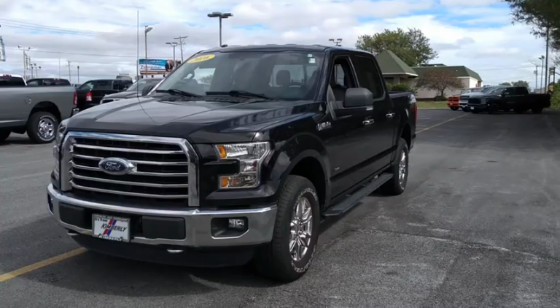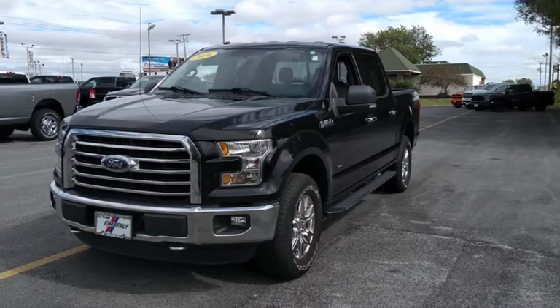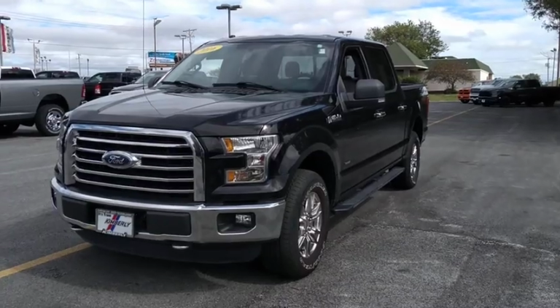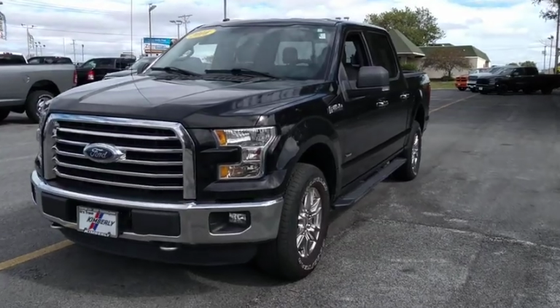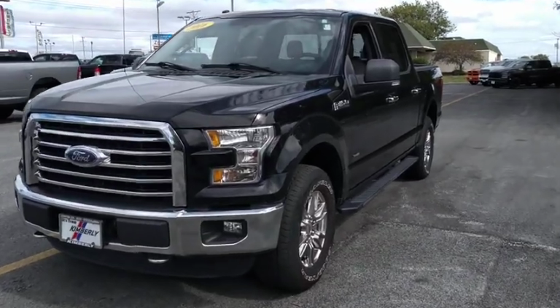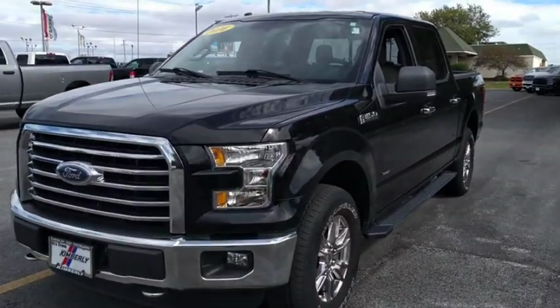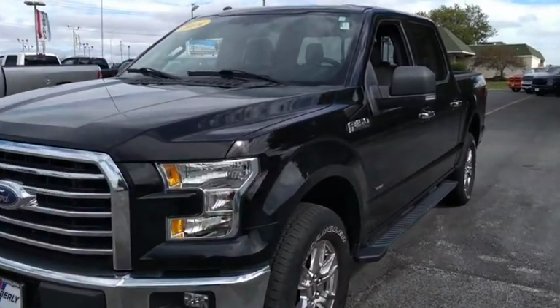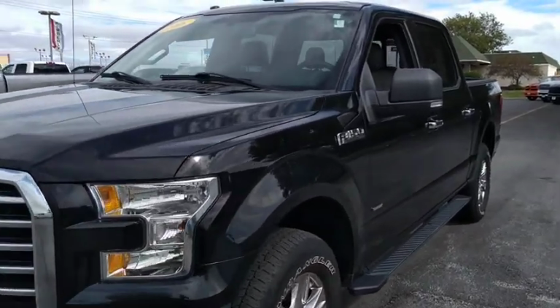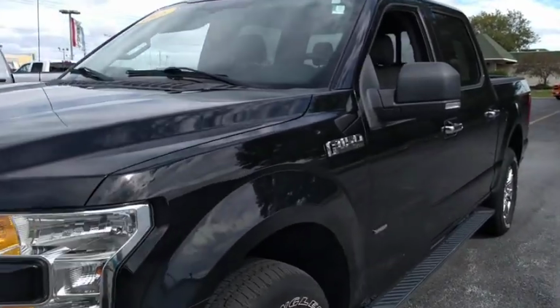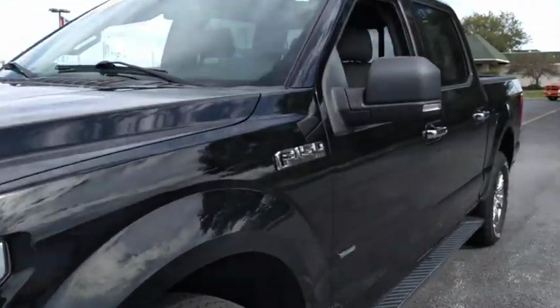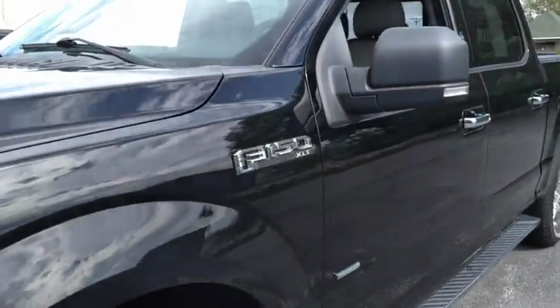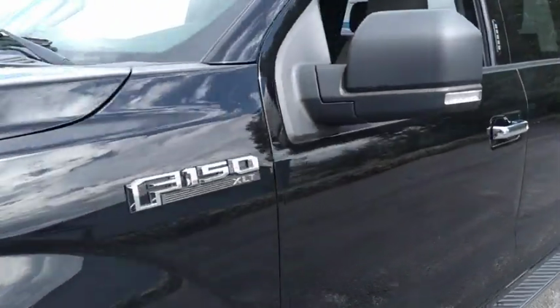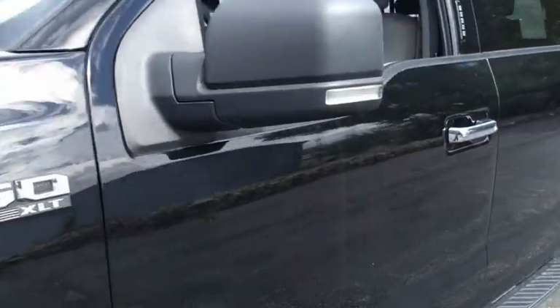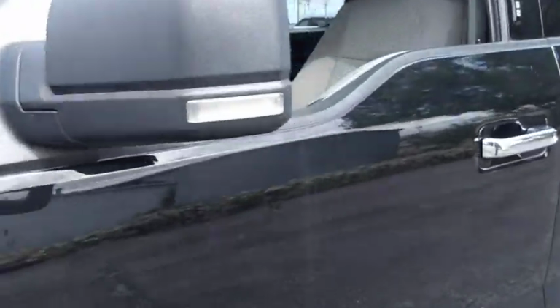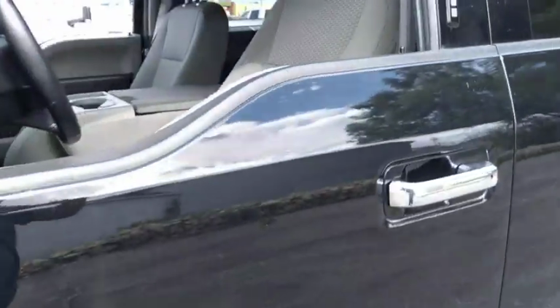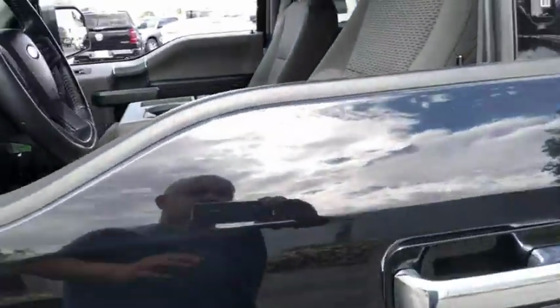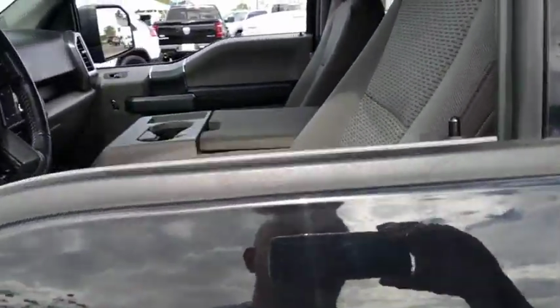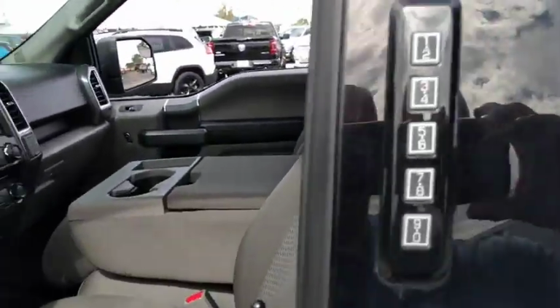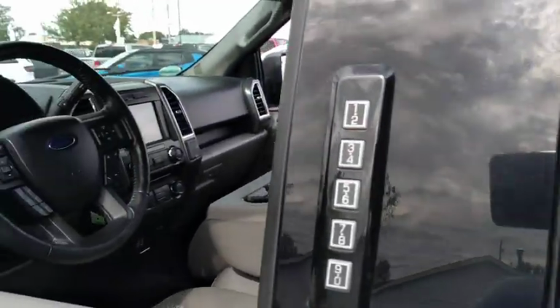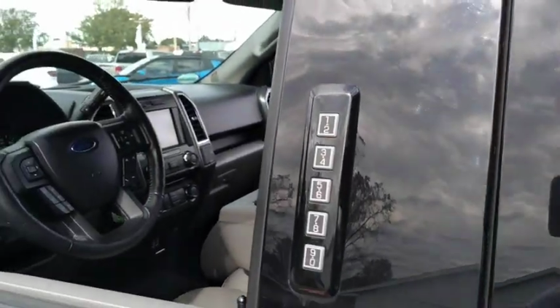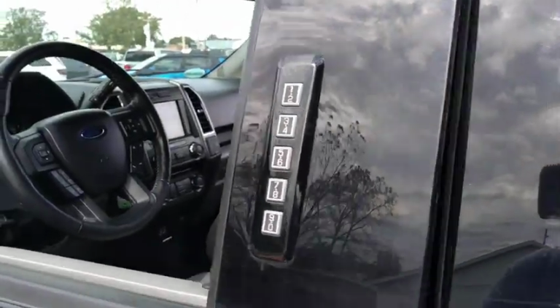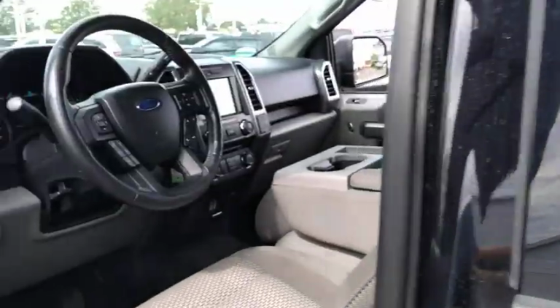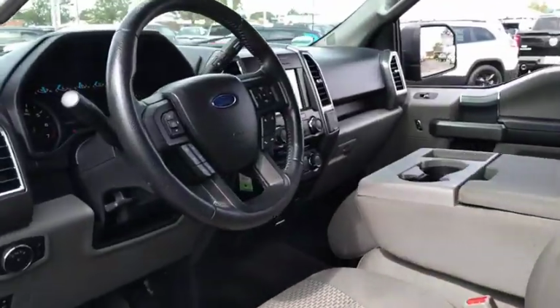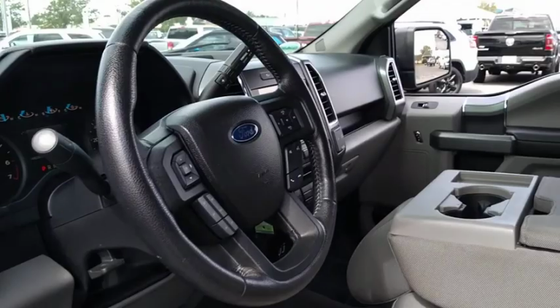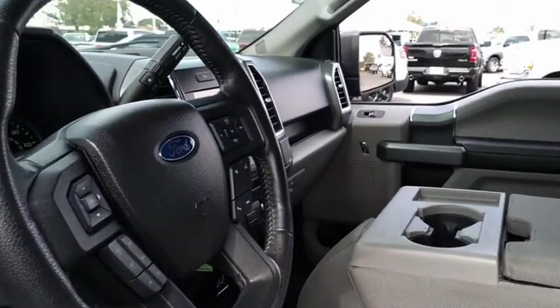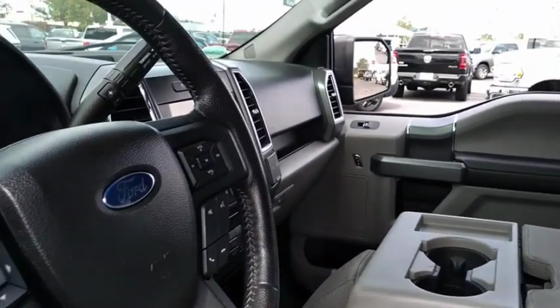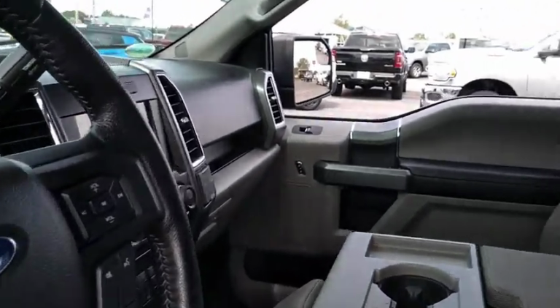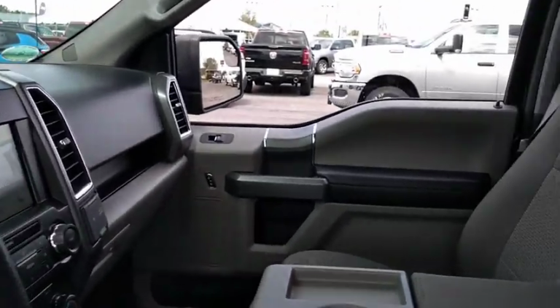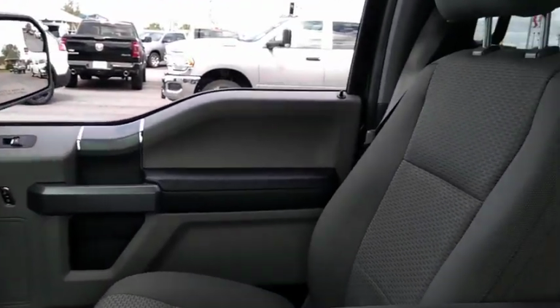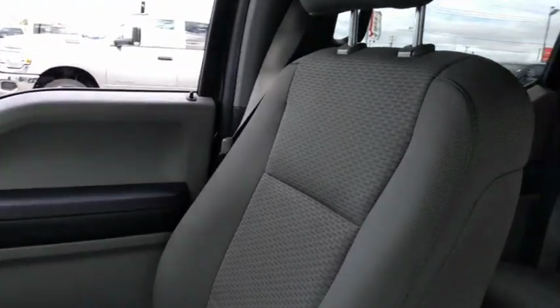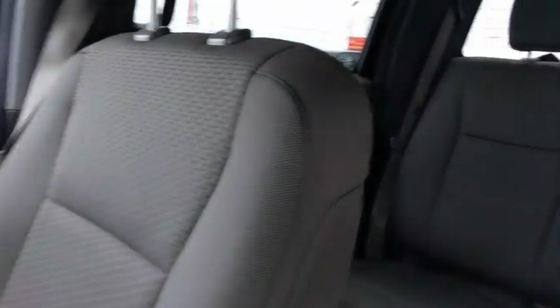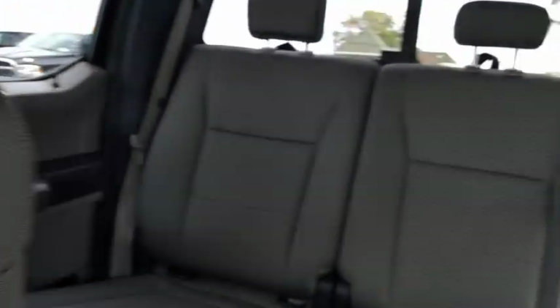You are going to love the 2016 Ford F-150. A Ford F-150 knows how to handle any situation. It's built to follow orders. No whining. This vehicle has less than 50,000 miles.